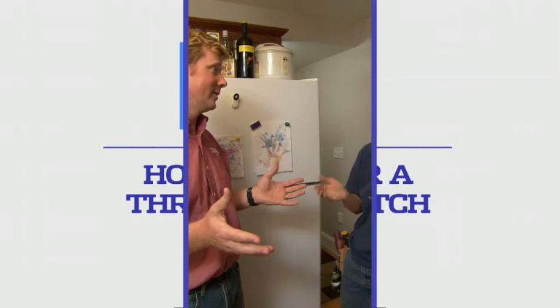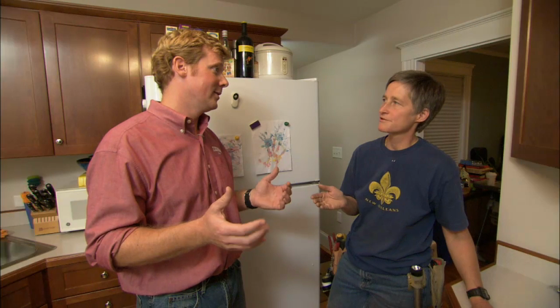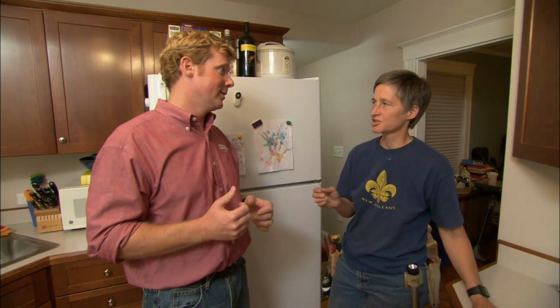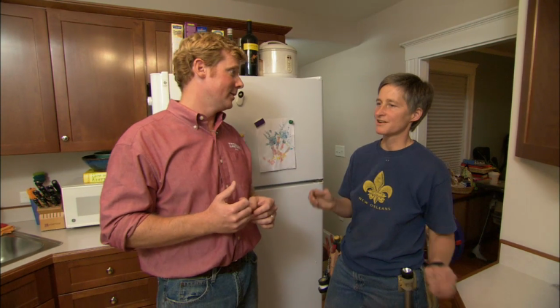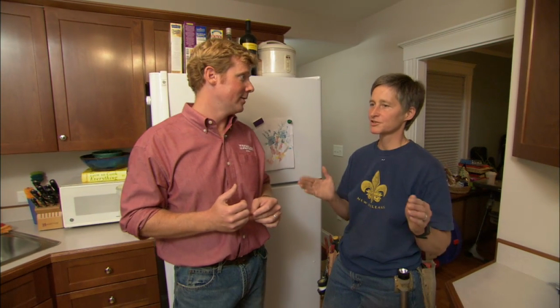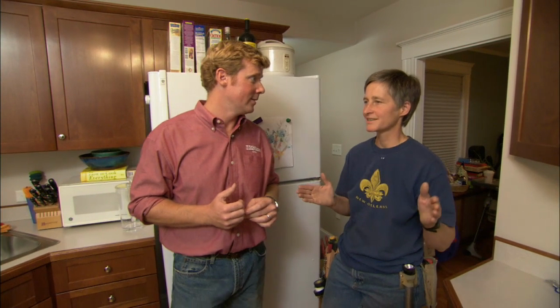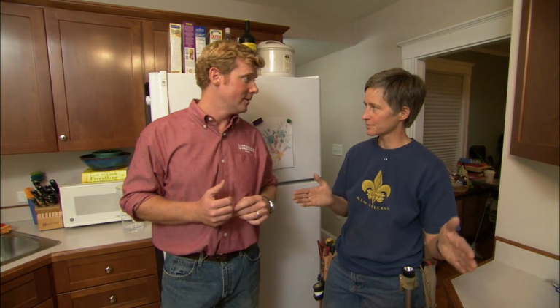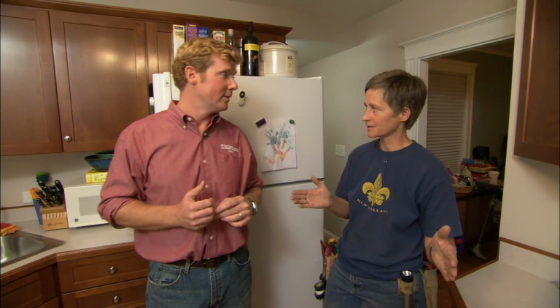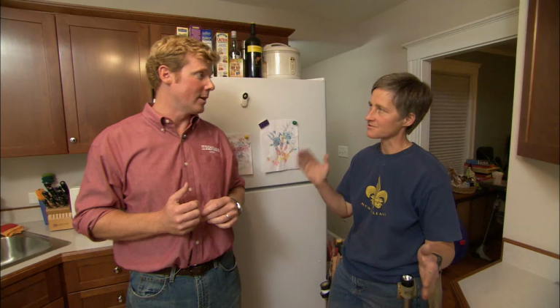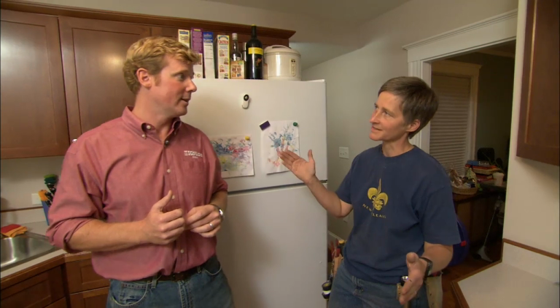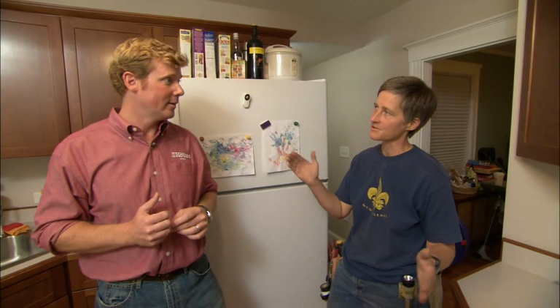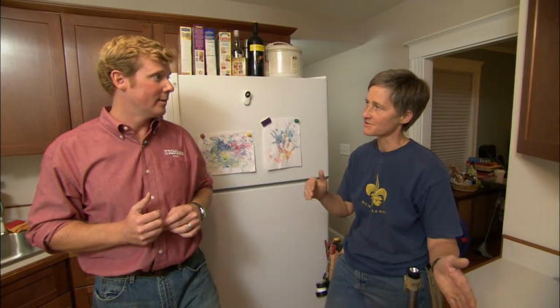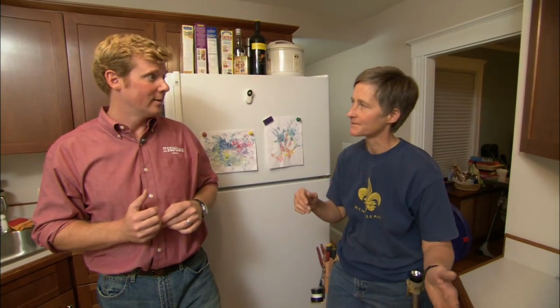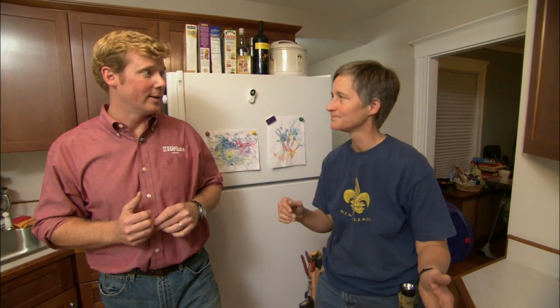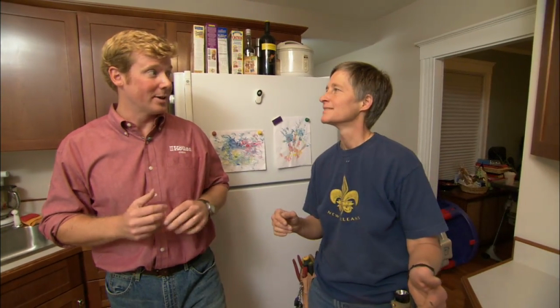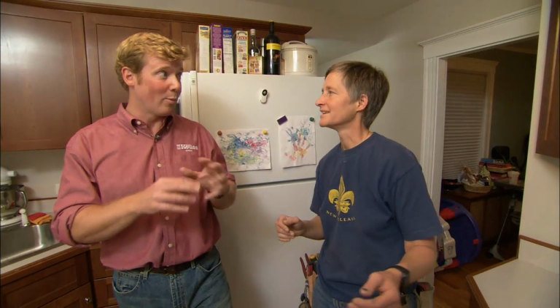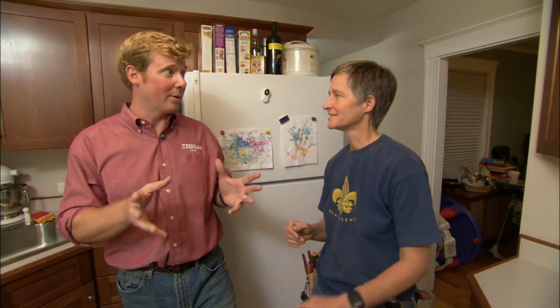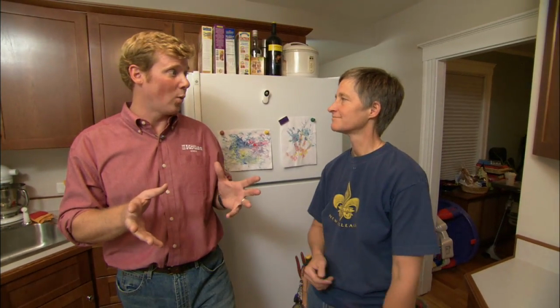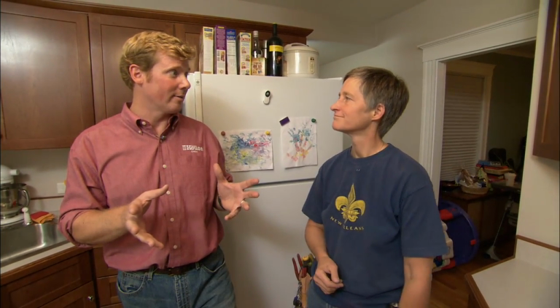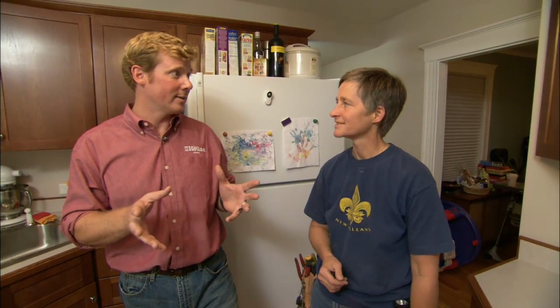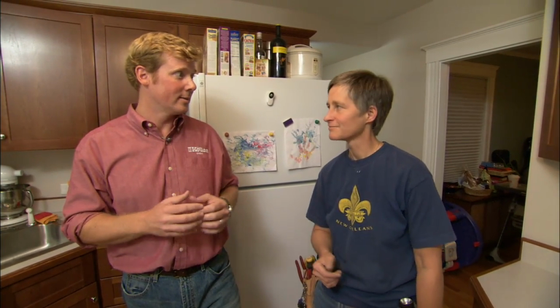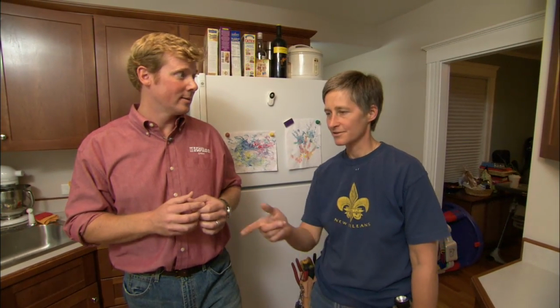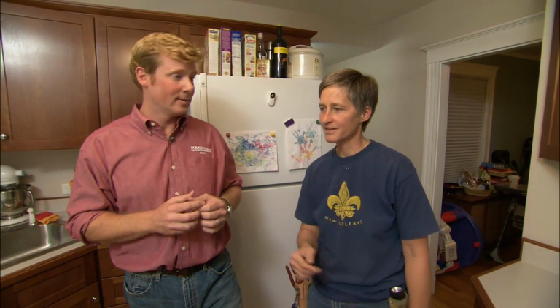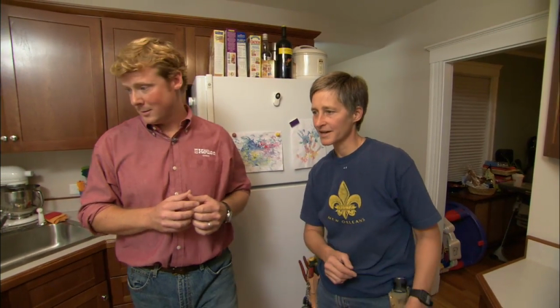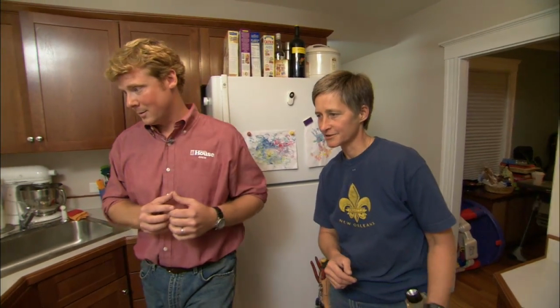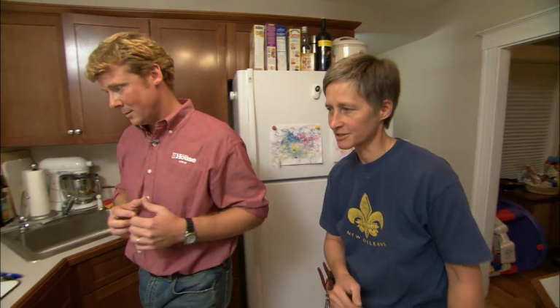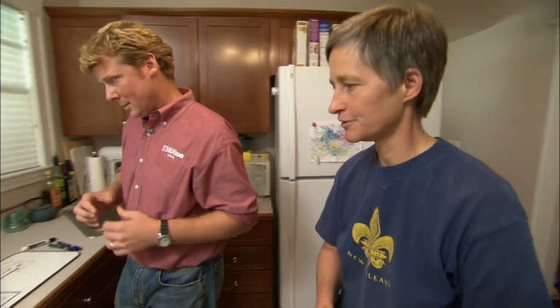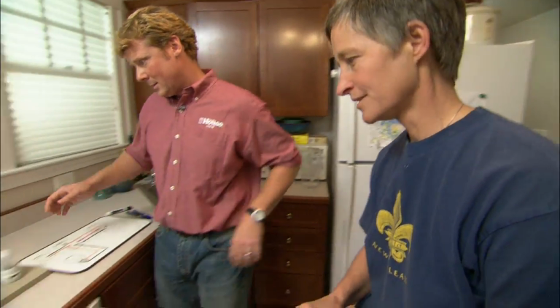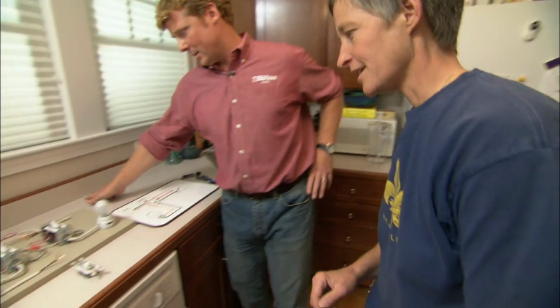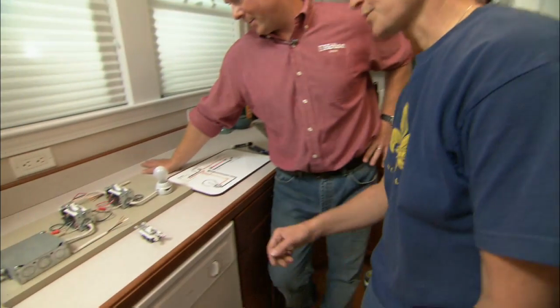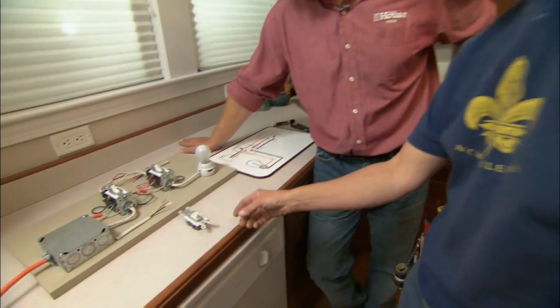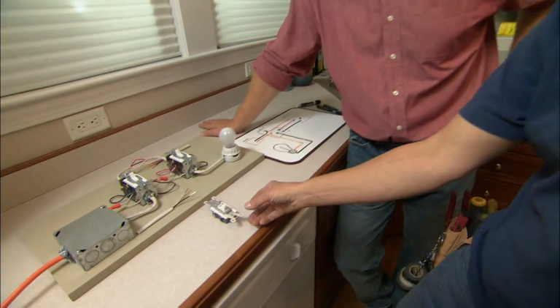A three-way switch allows you to turn the light on from two locations, say the top of the stairs or the bottom. But it's a little bit more complicated than the wiring. I've got a model here that we can show you how they work.